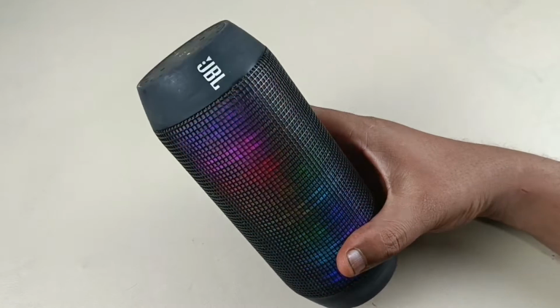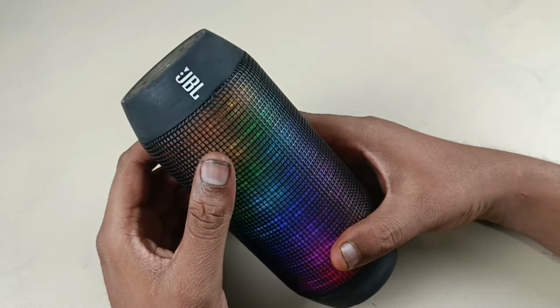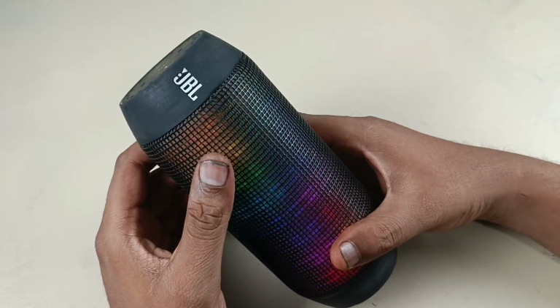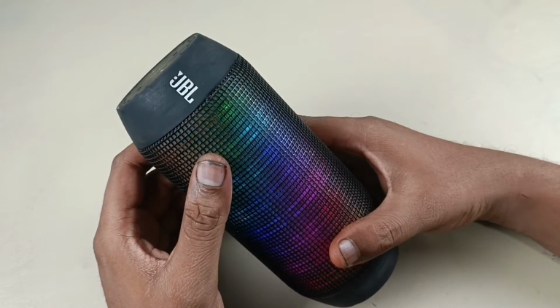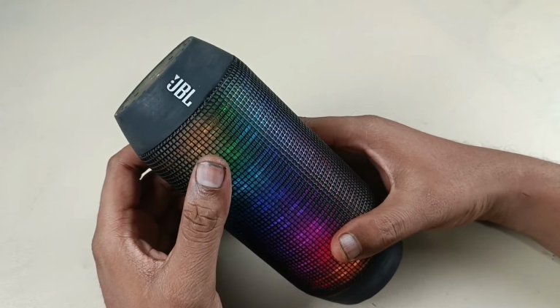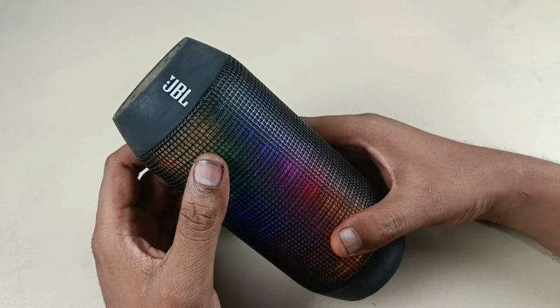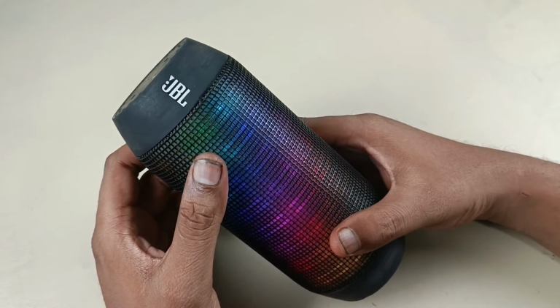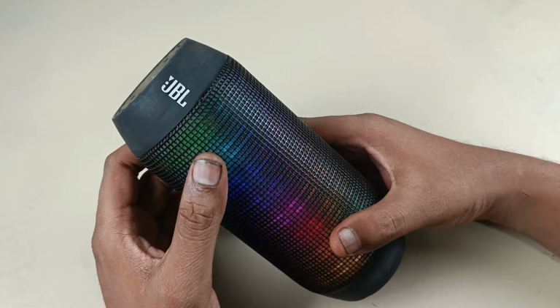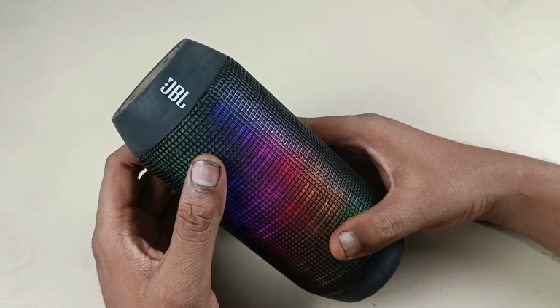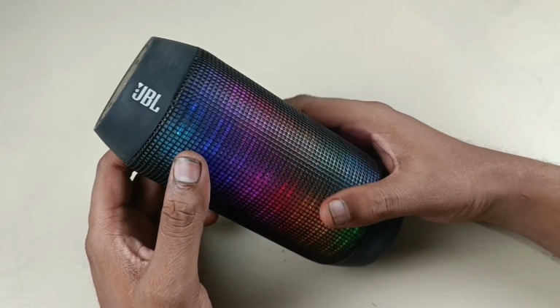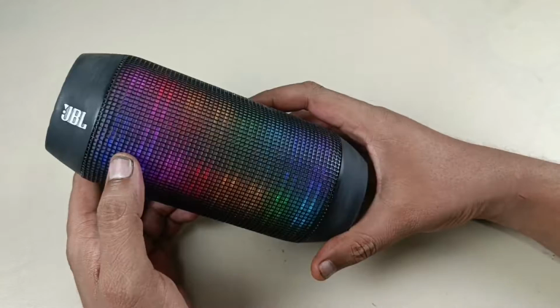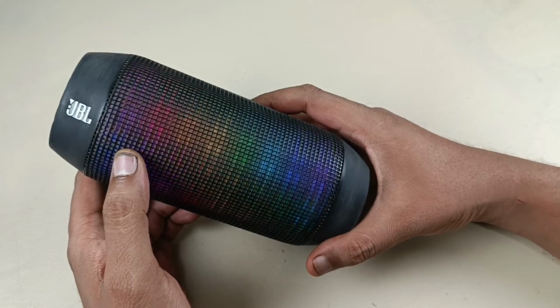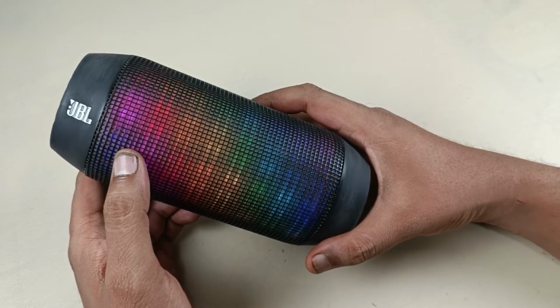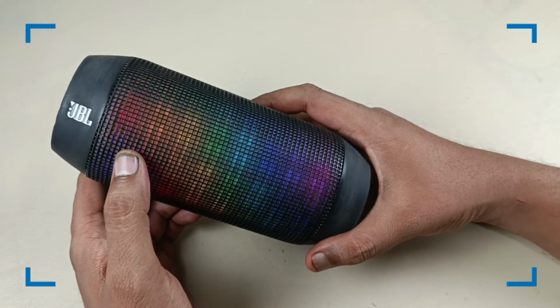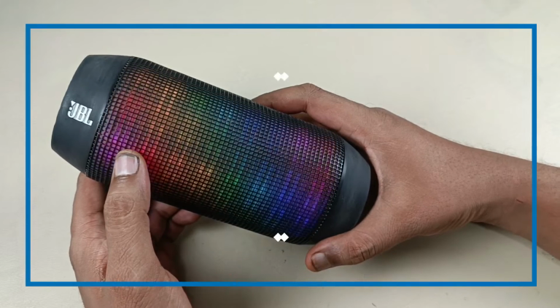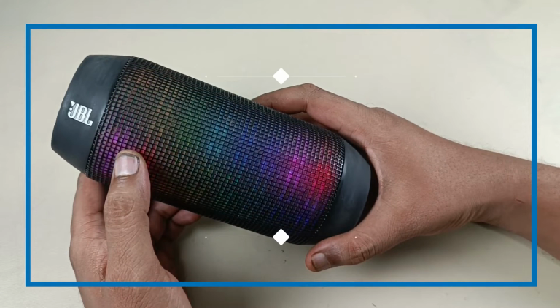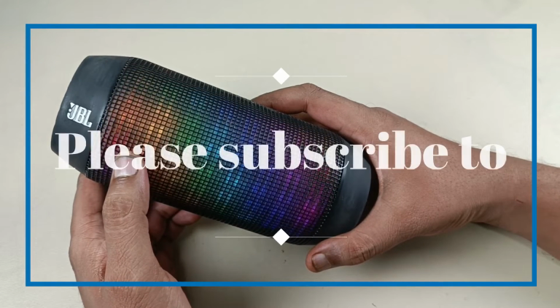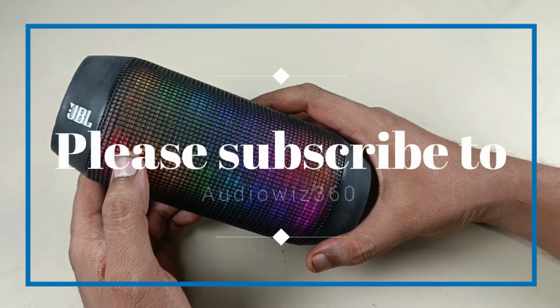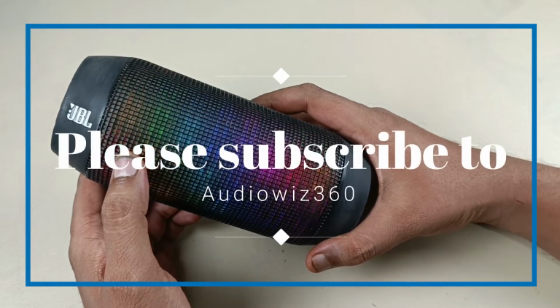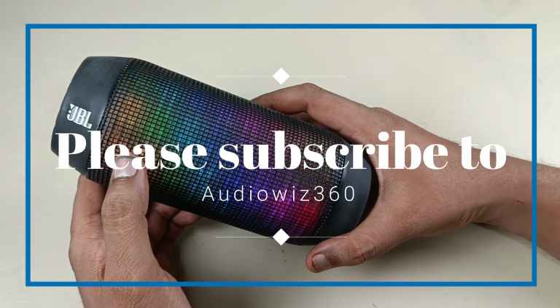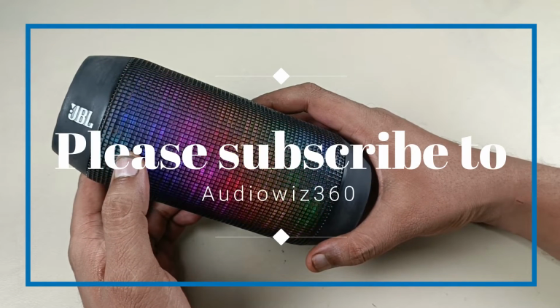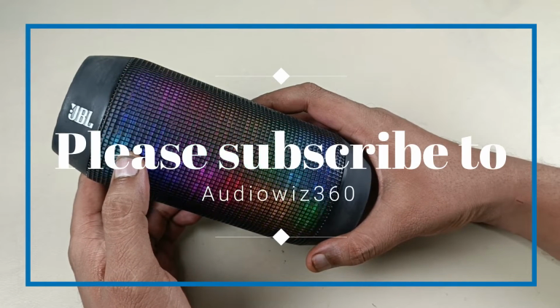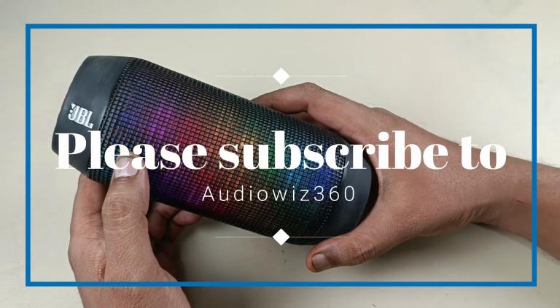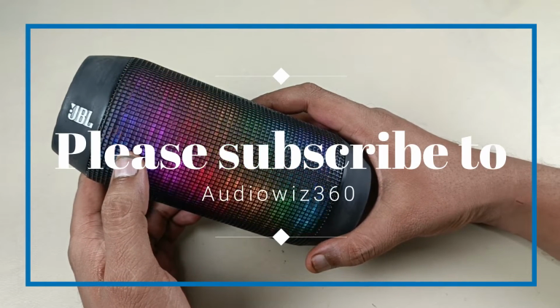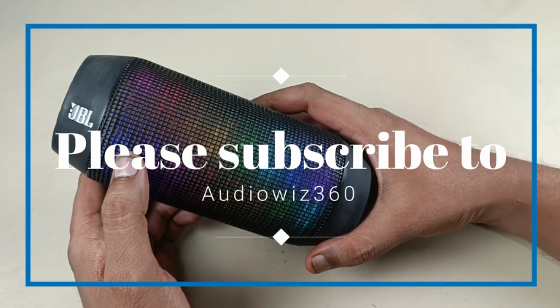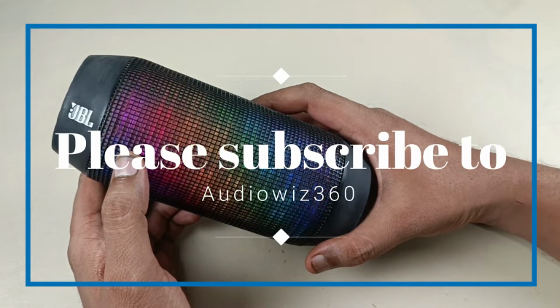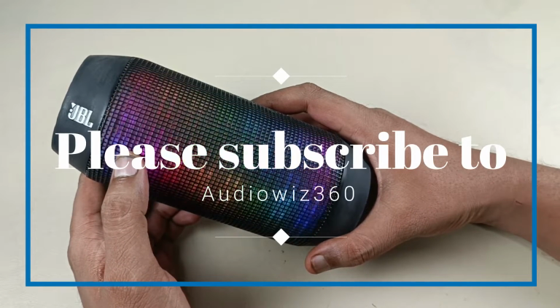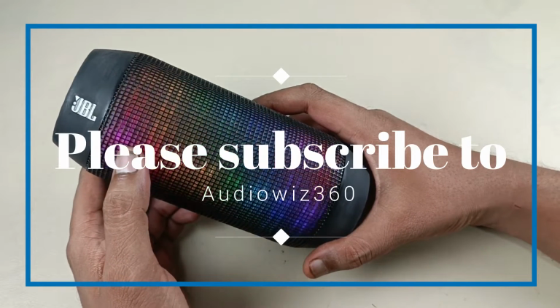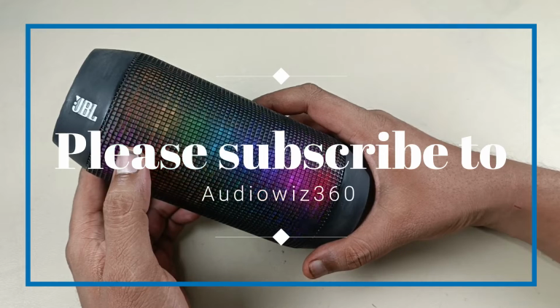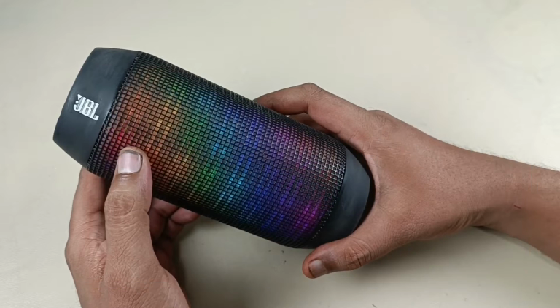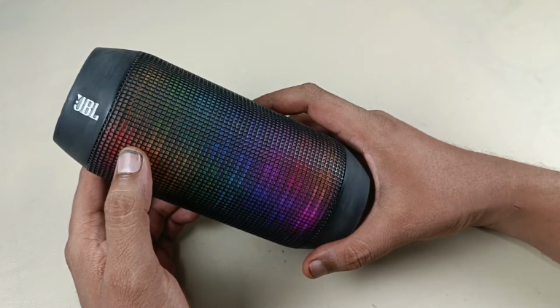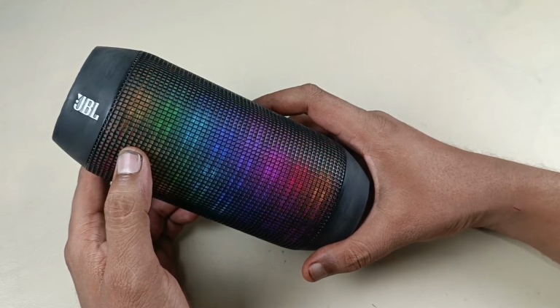Now I am going to start fixing the speaker. Before that, please subscribe to Audiovis 360 and hit the notification bell icon. Now let's start dismantling the speaker.